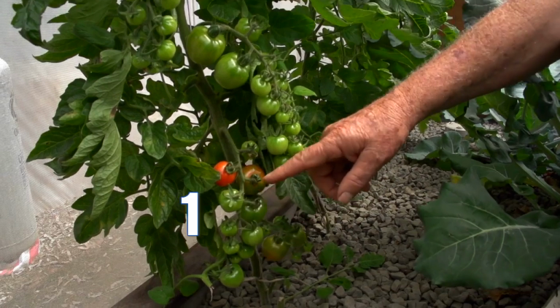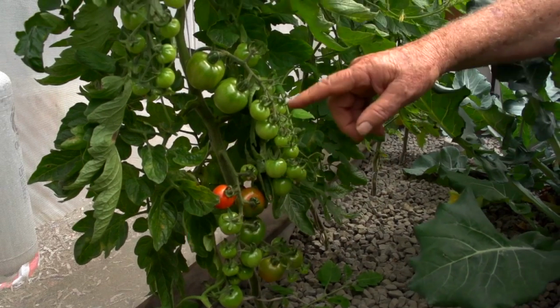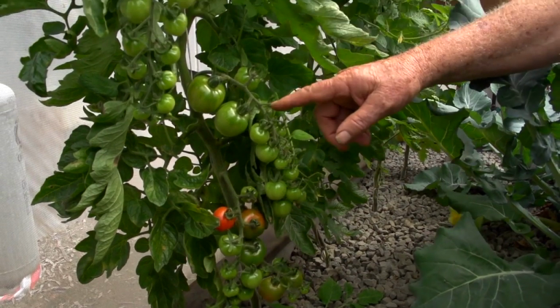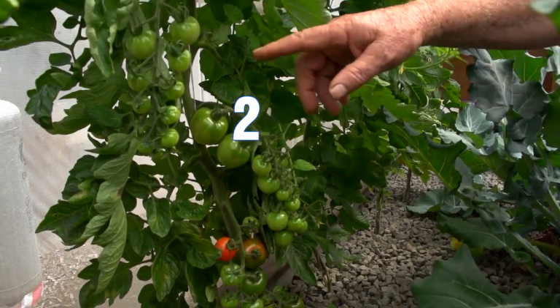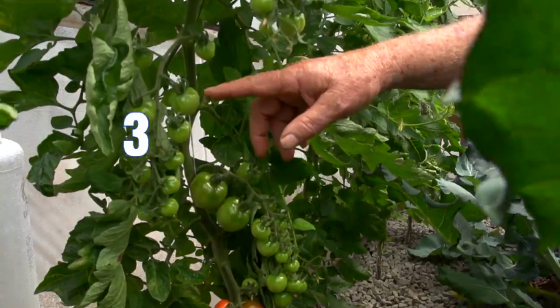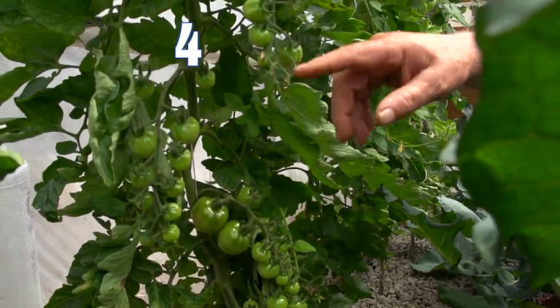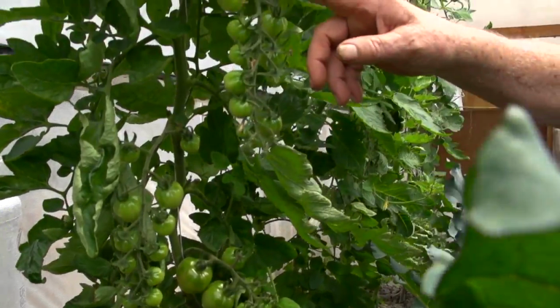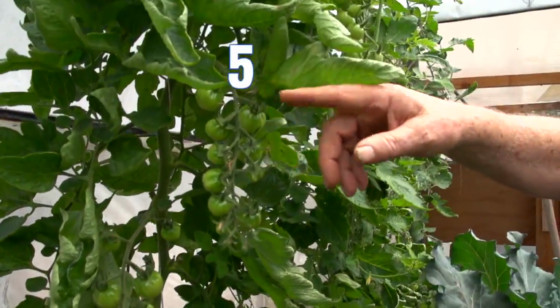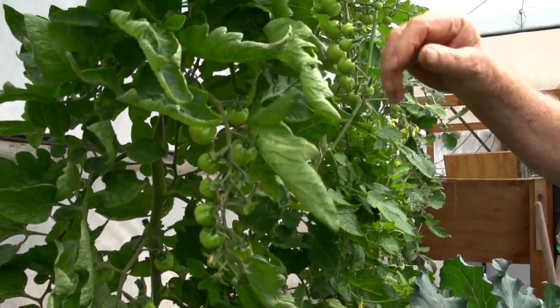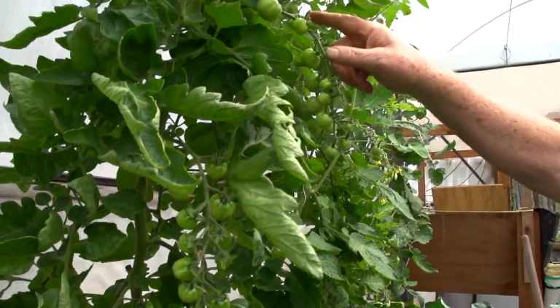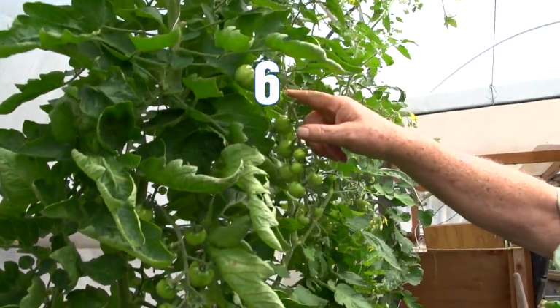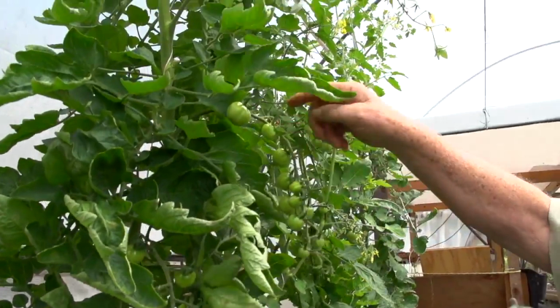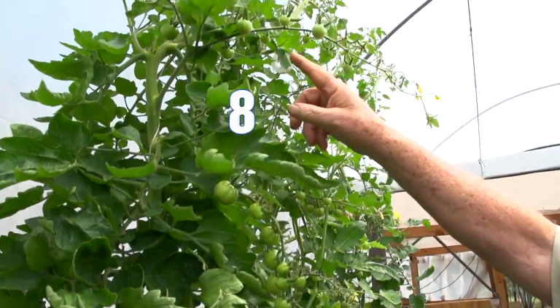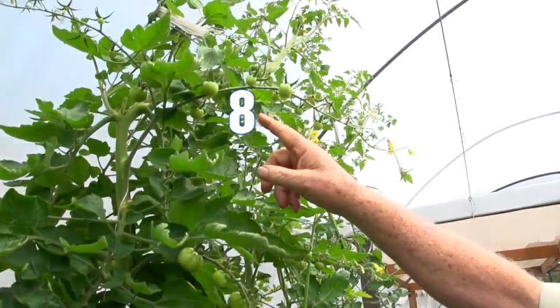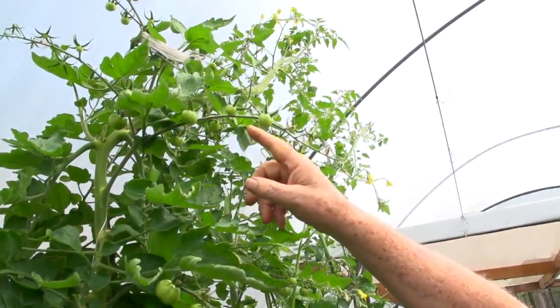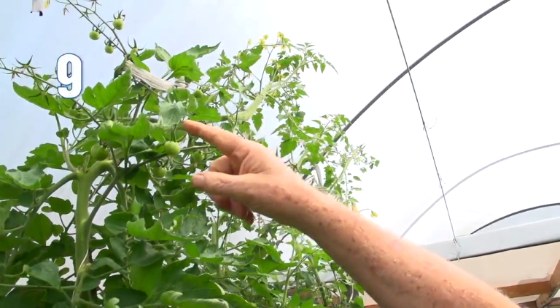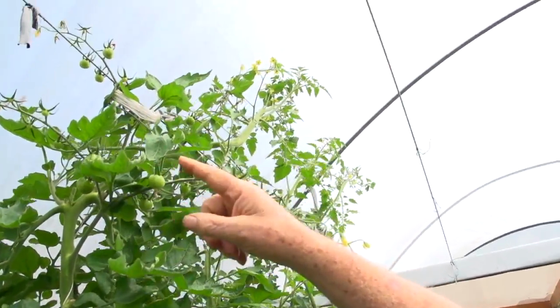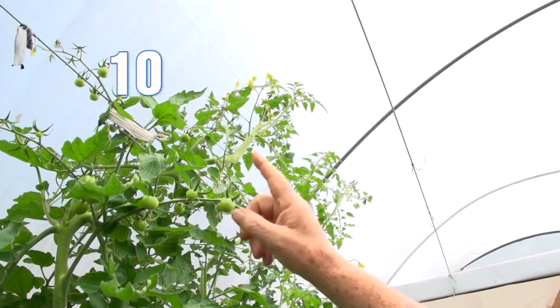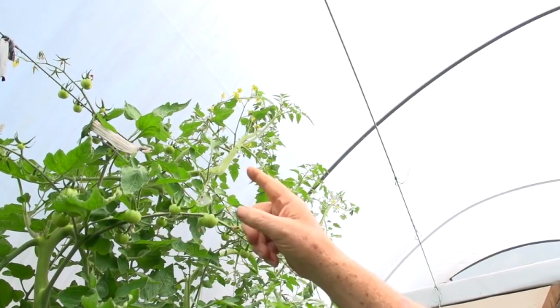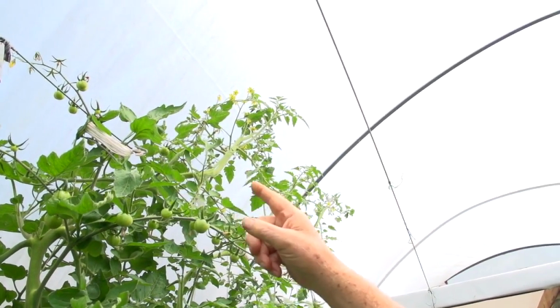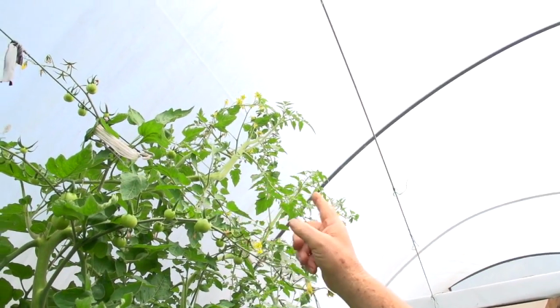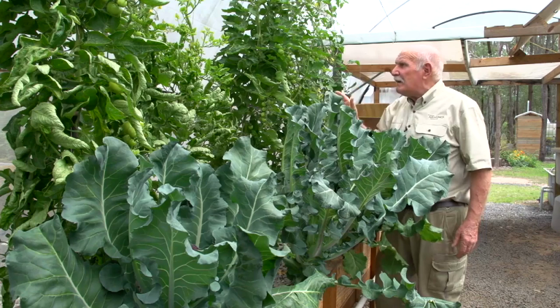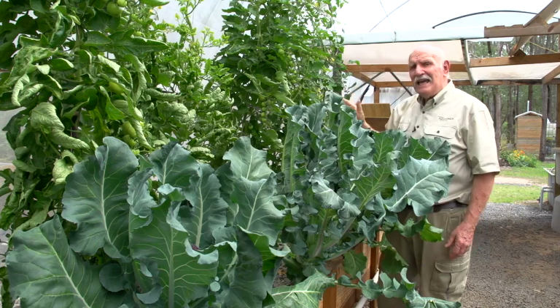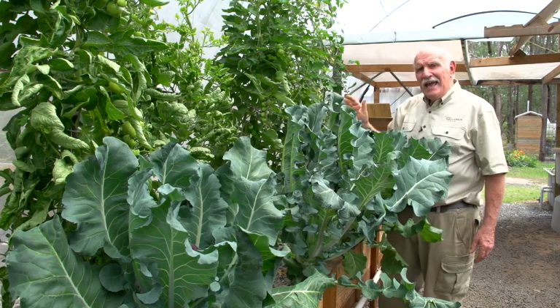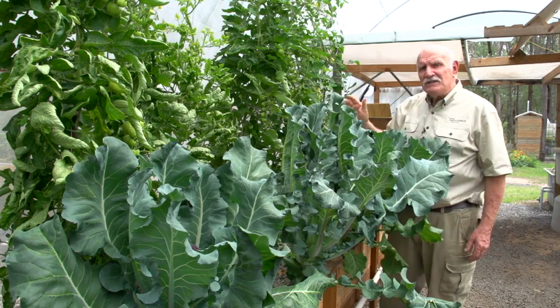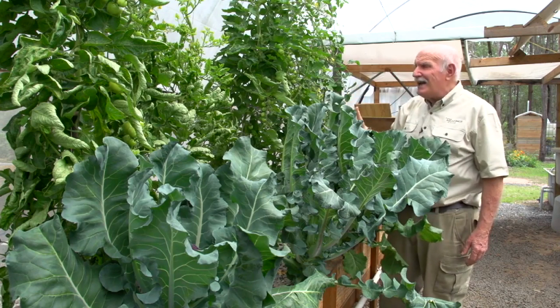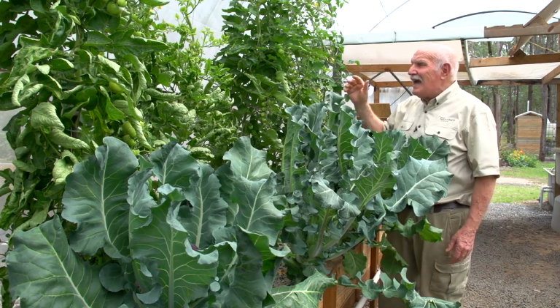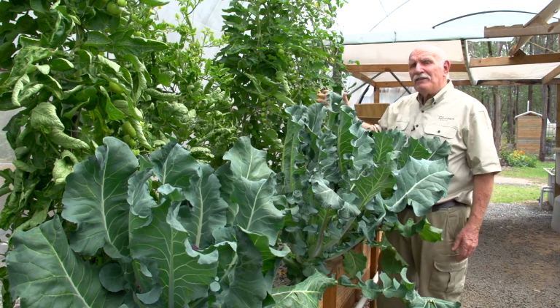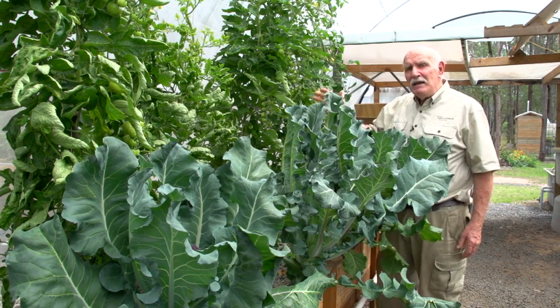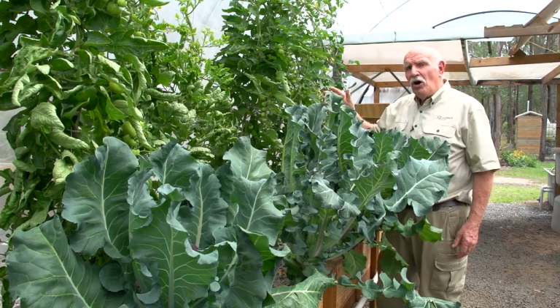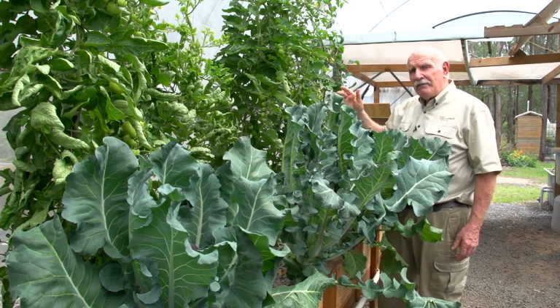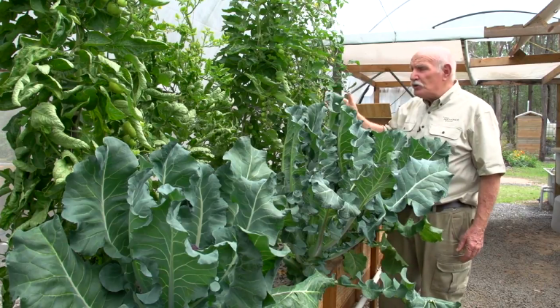I'll do a count: one, two, three, four, five, six, seven, eight, nine, ten. And there's more coming. I can see there's going to be ten hands of tomatoes at the minimum on that bush.